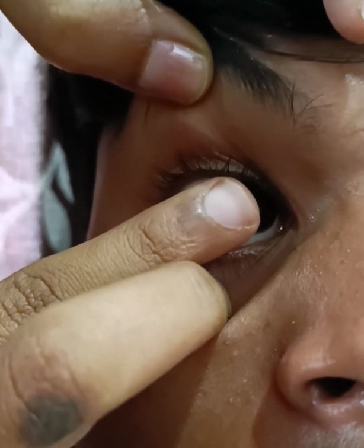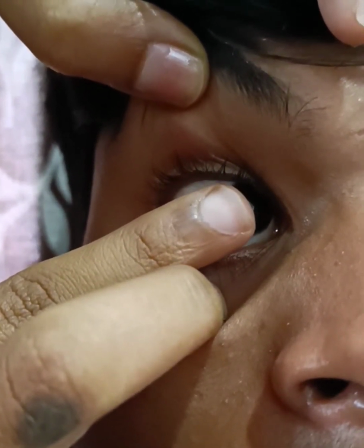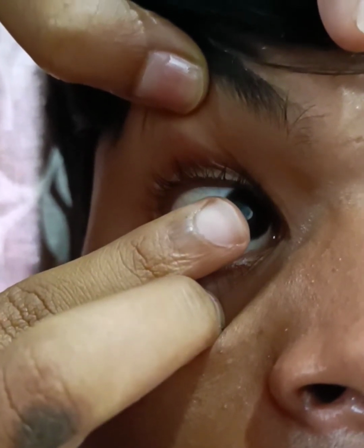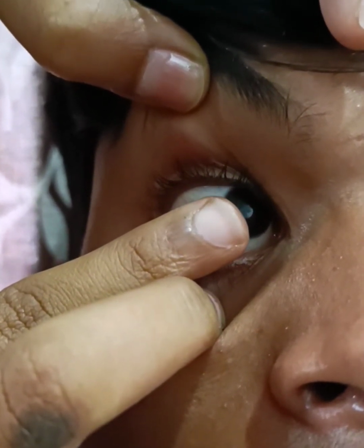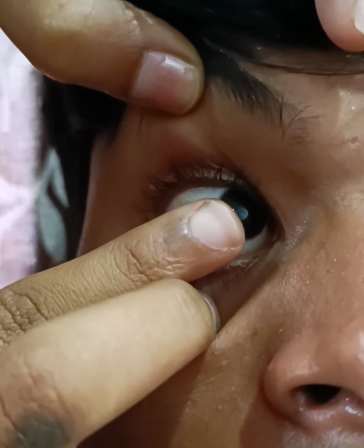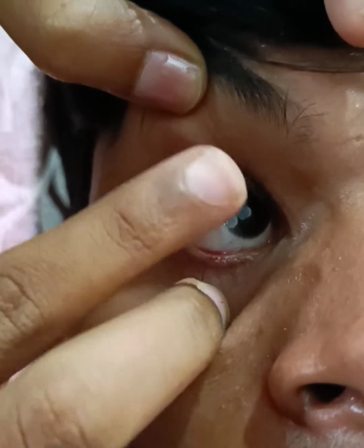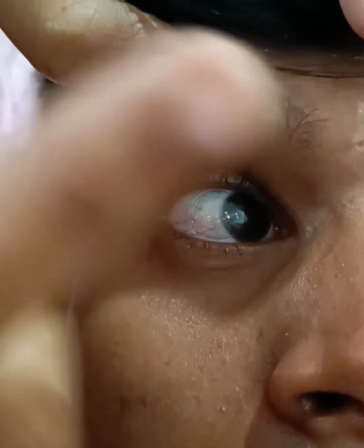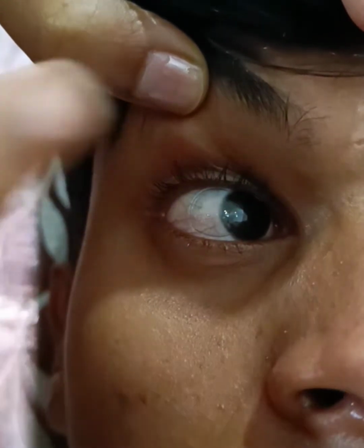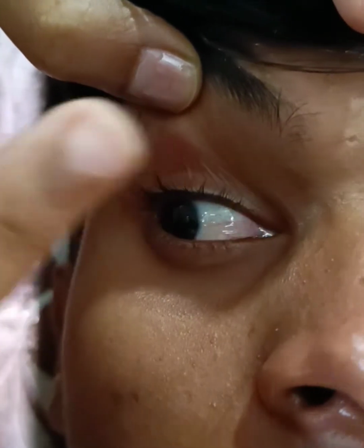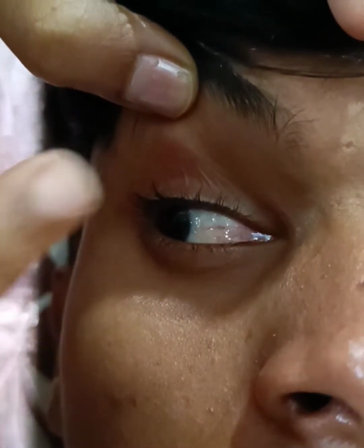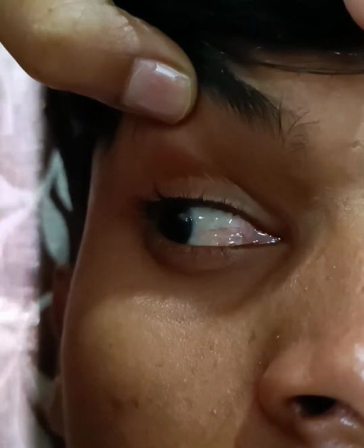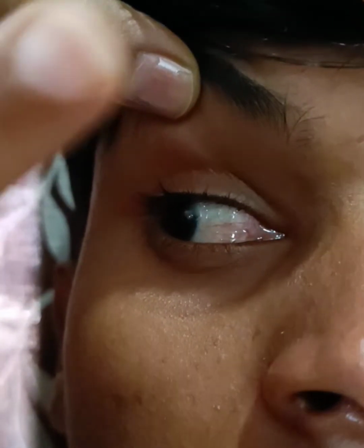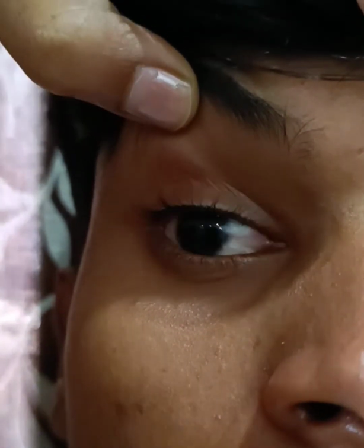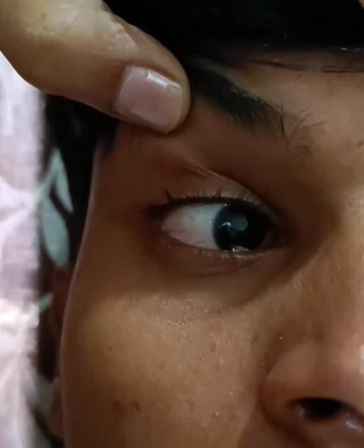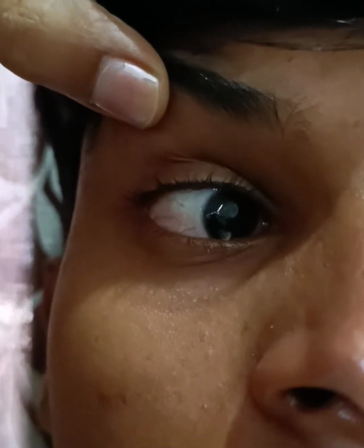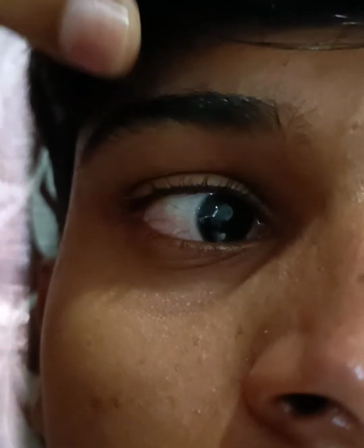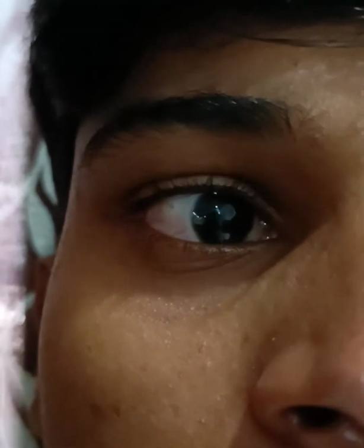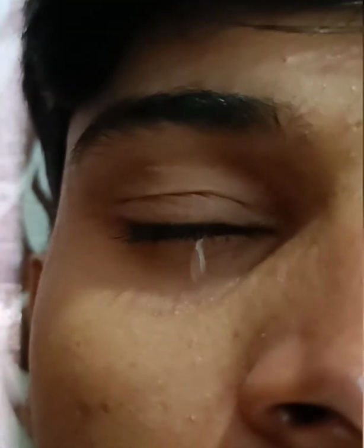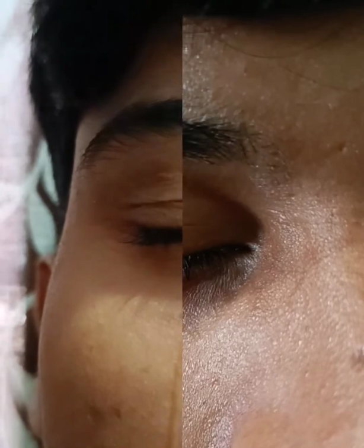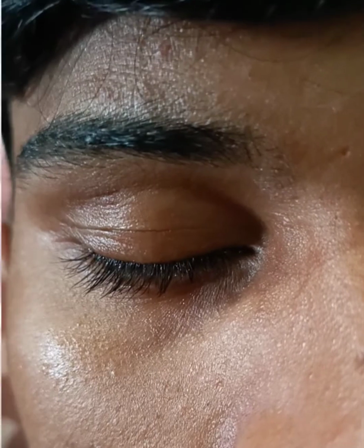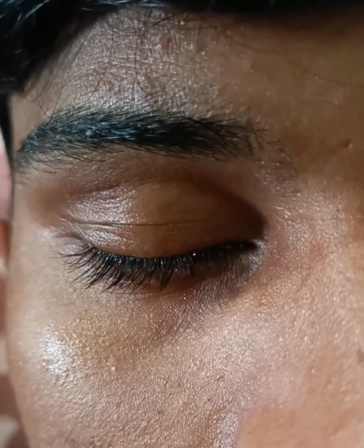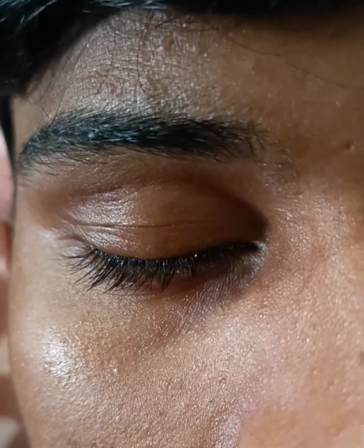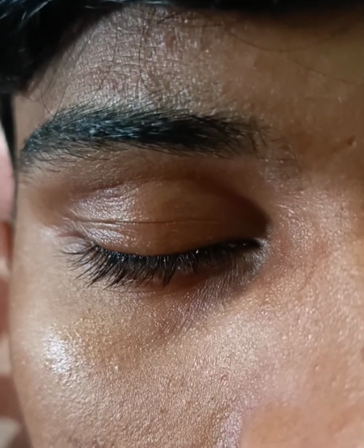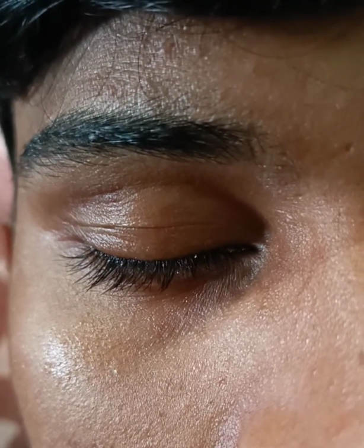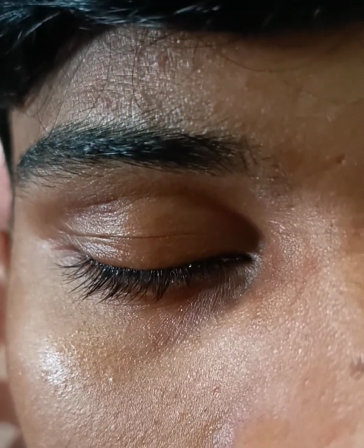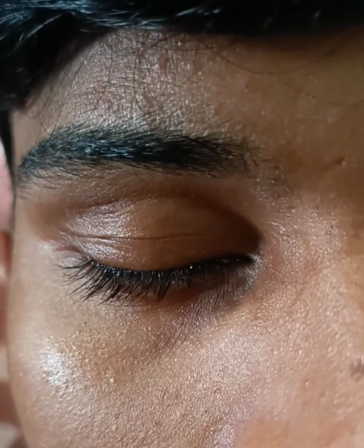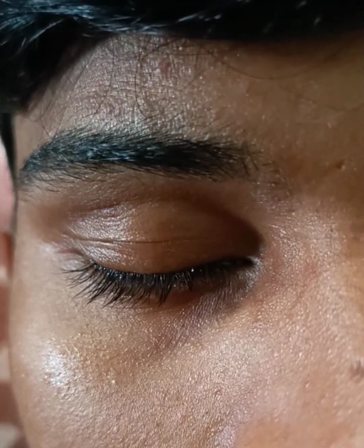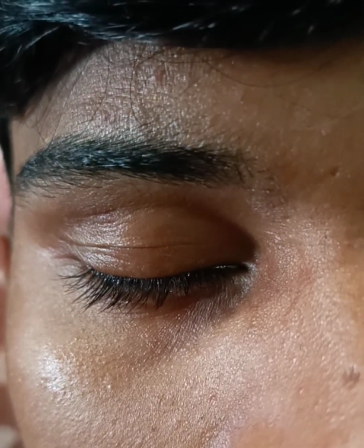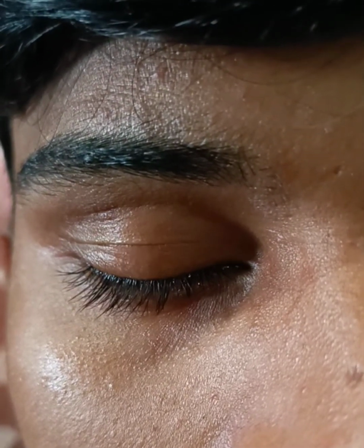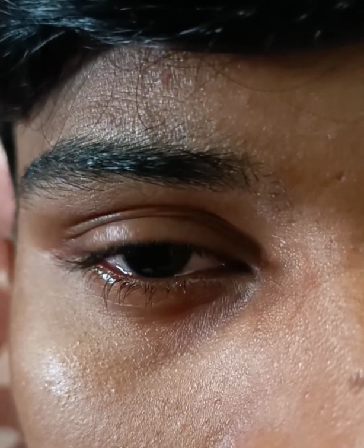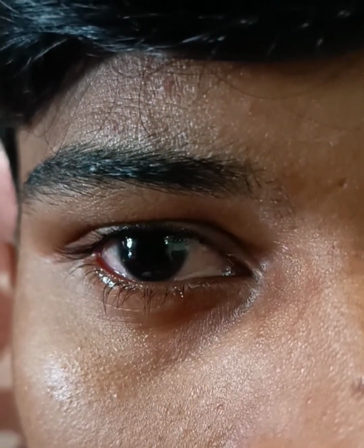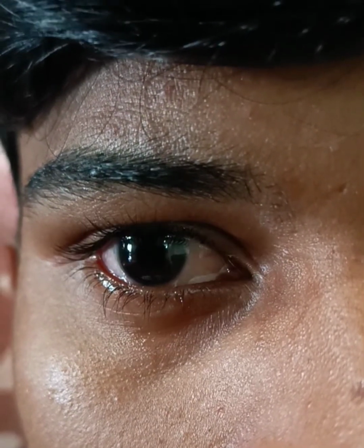Once you place it at the center, tell the patient to look on the lateral side and then again to the nasal side, close the eye and then open. At that time you can see whether the contact lens has landed on the eye correctly.